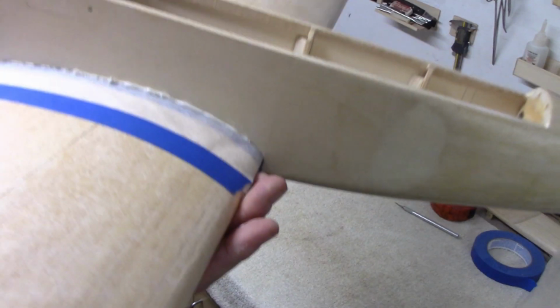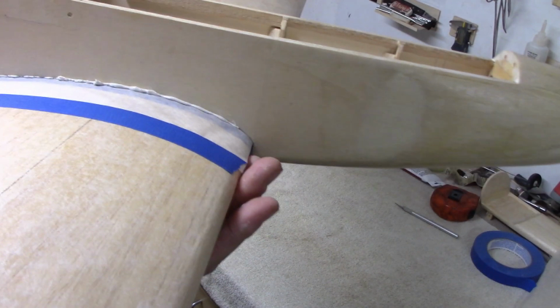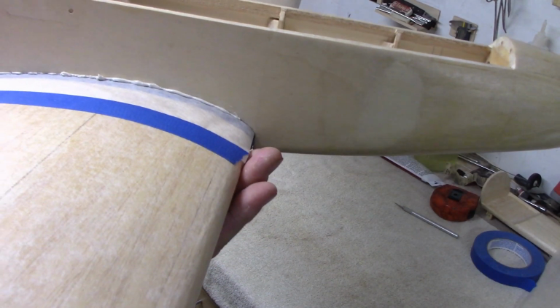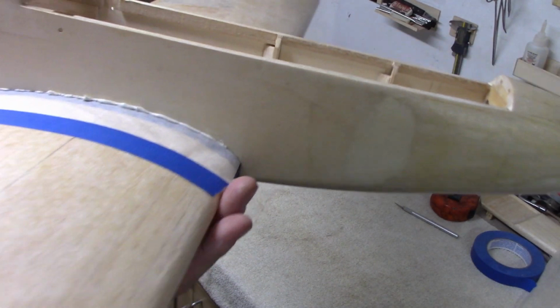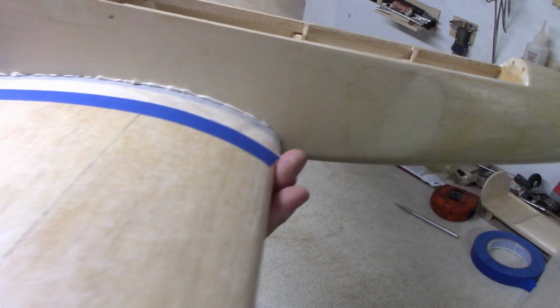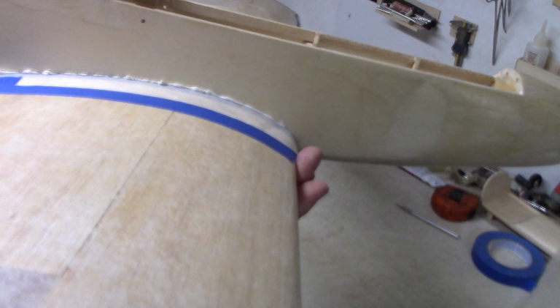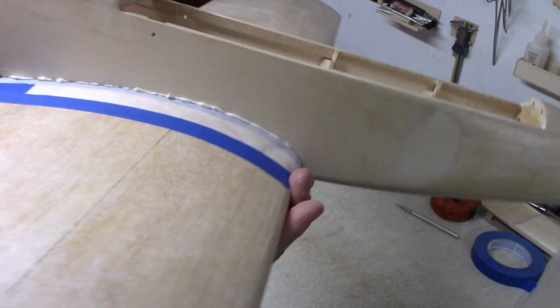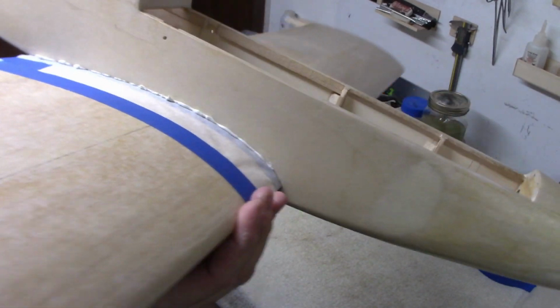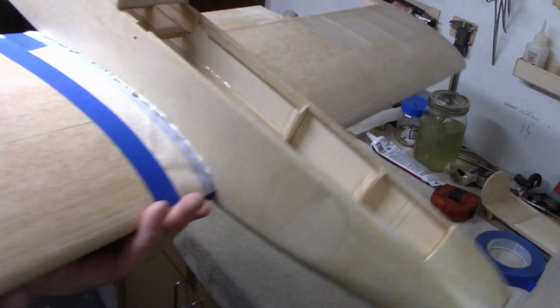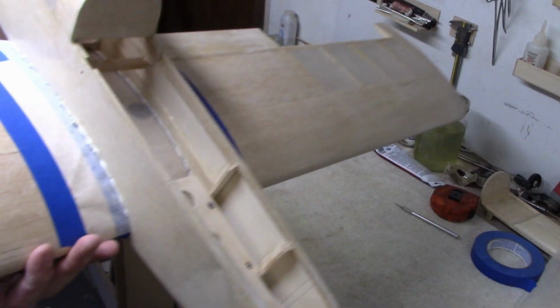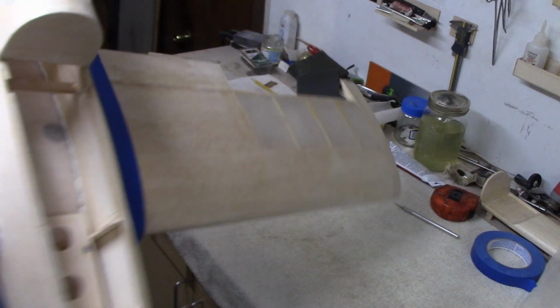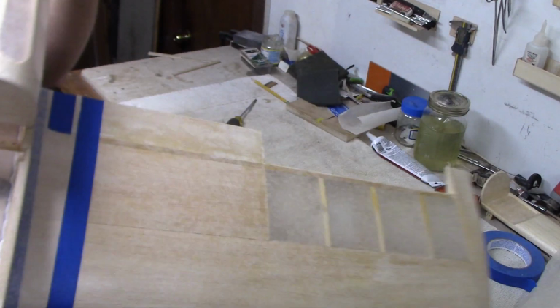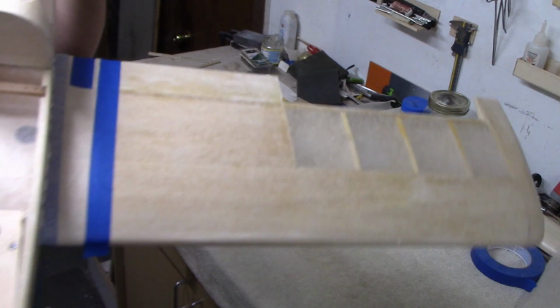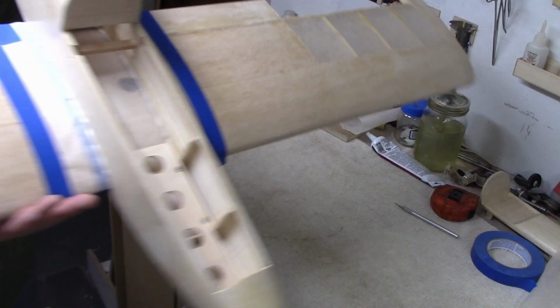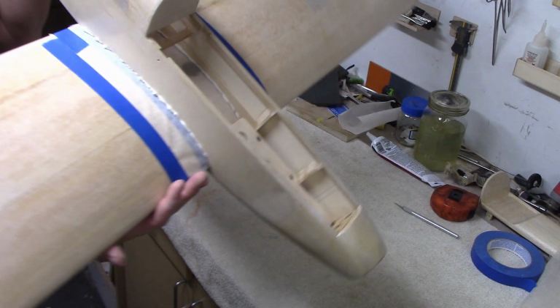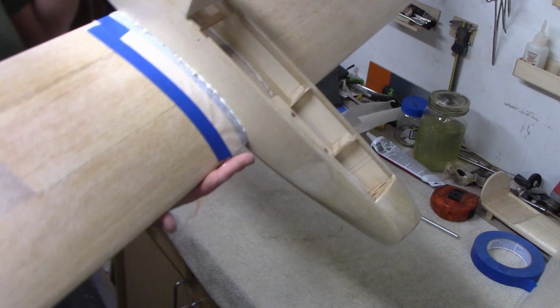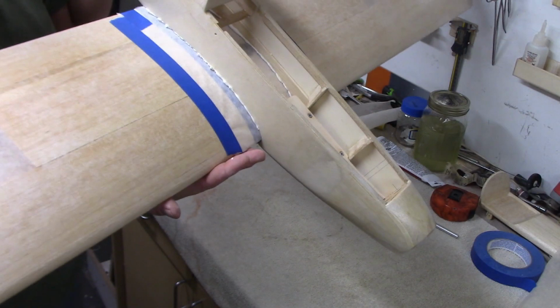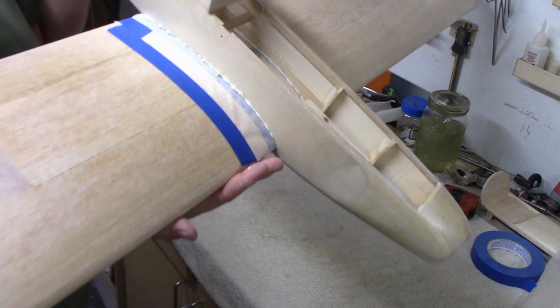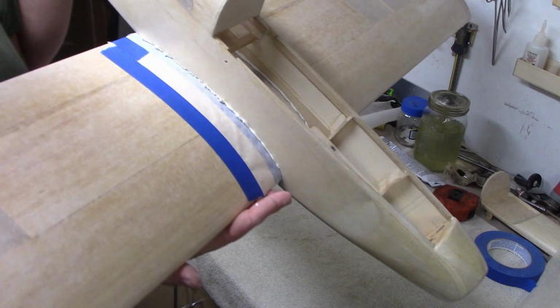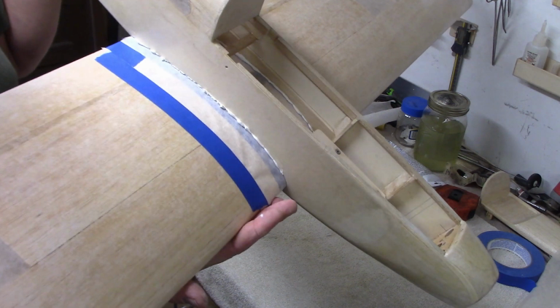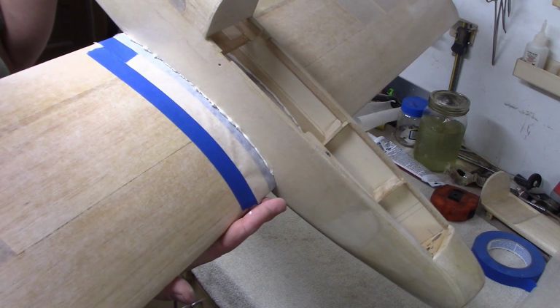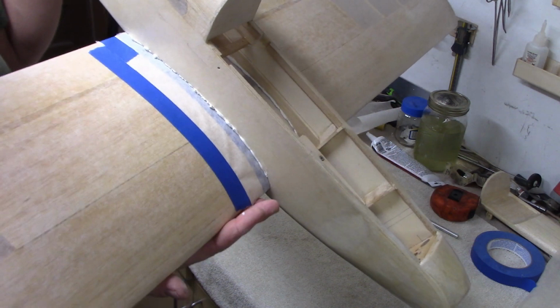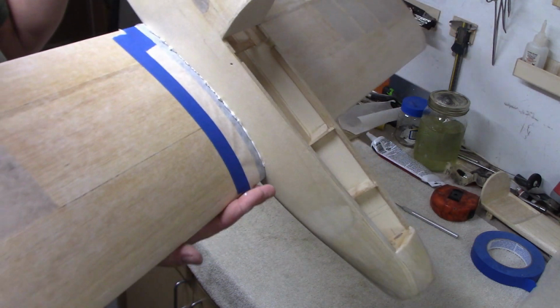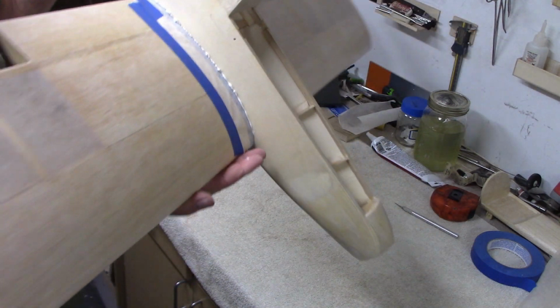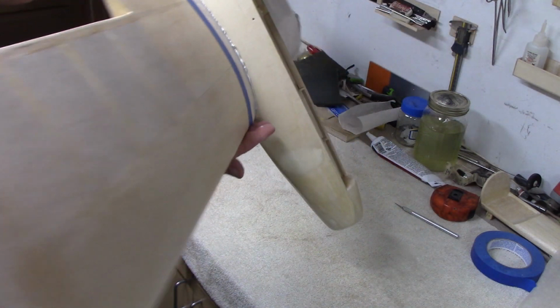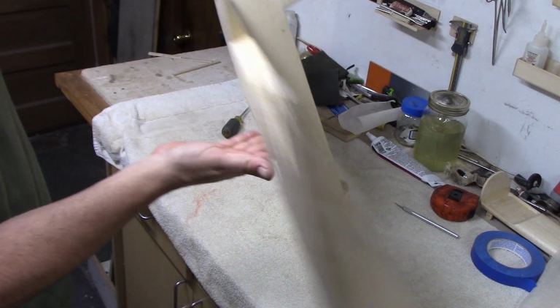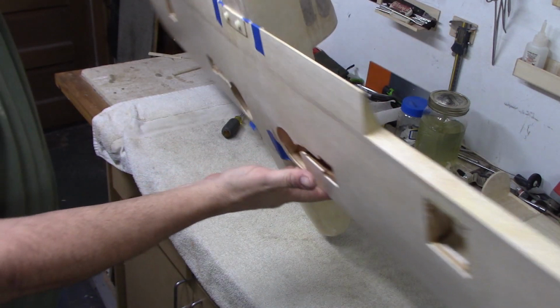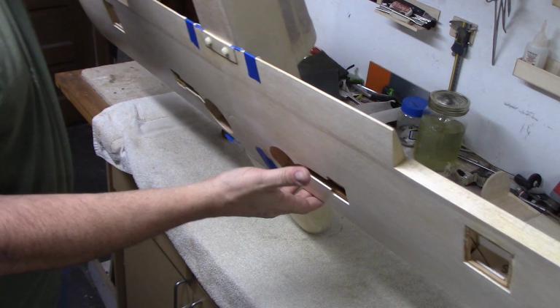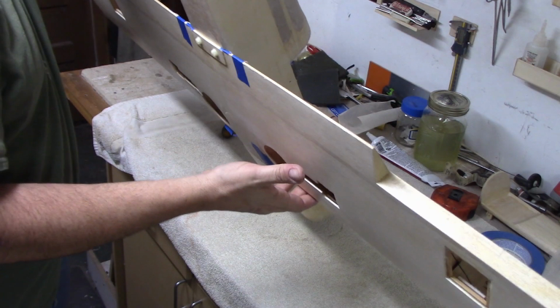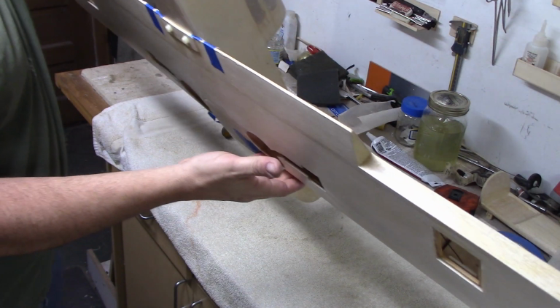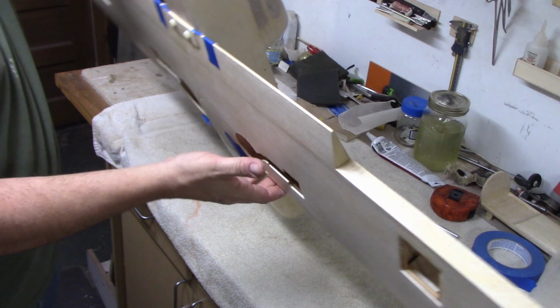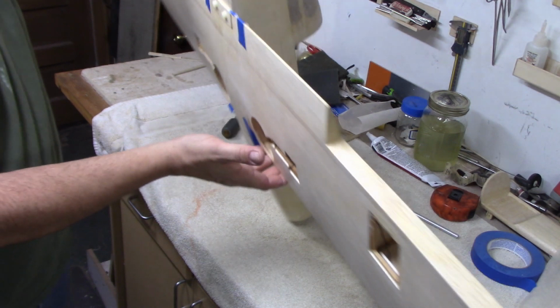The holes have been filled on both sides. I'm just going to smooth this out by hand on the outside just to make sure of a fit. Both sides are looking good.